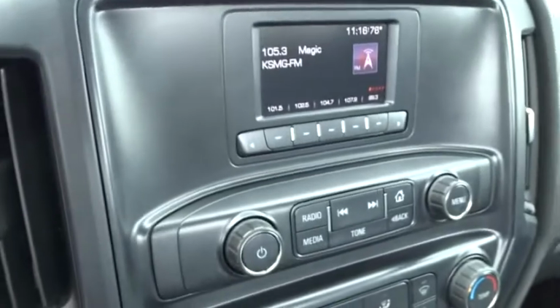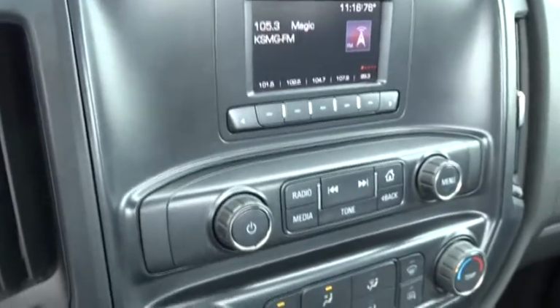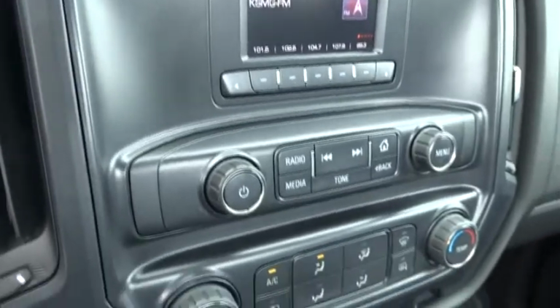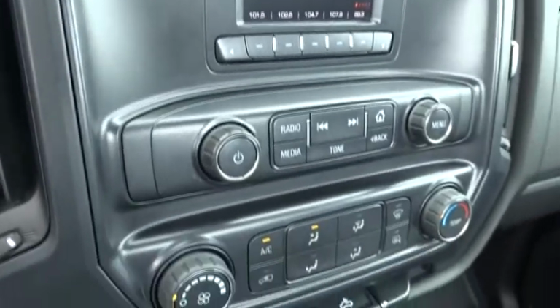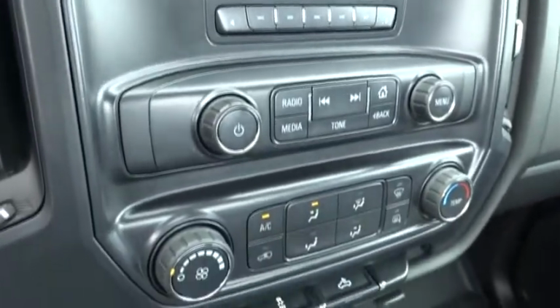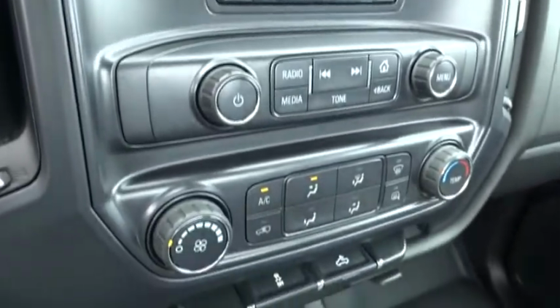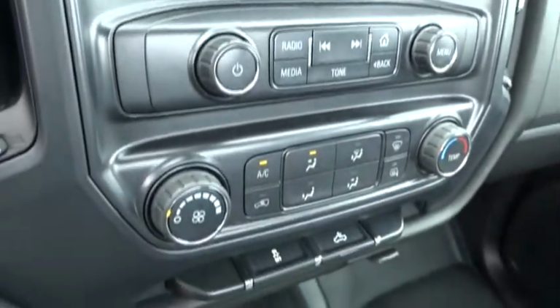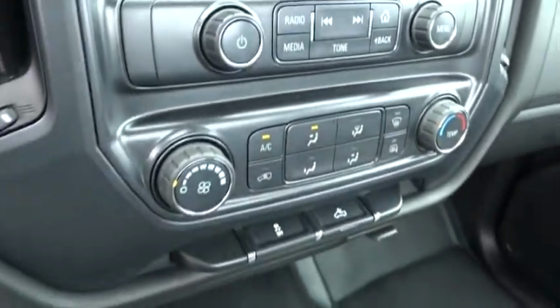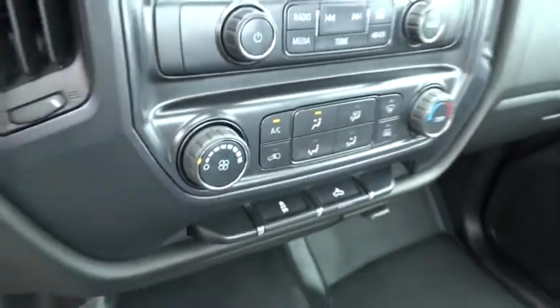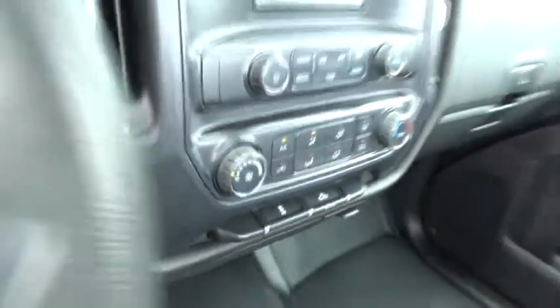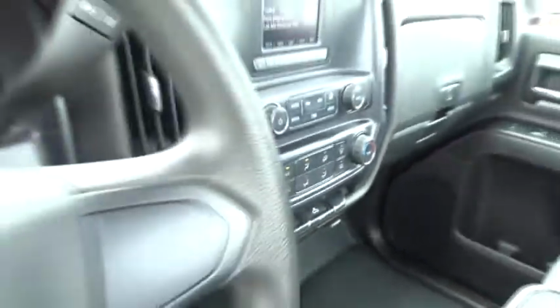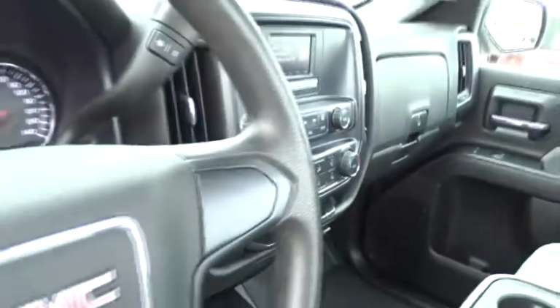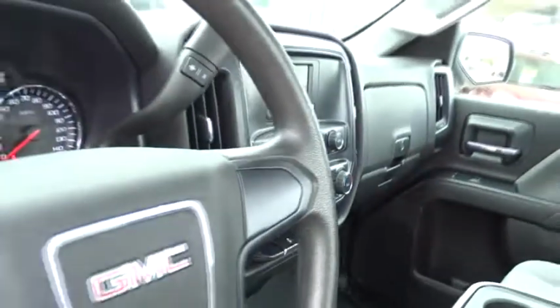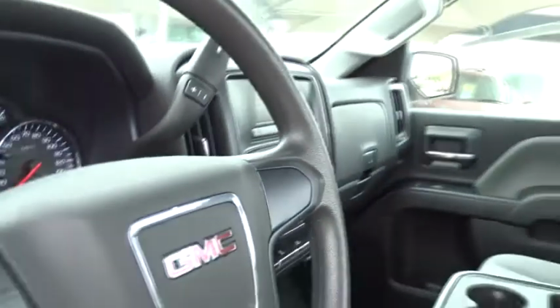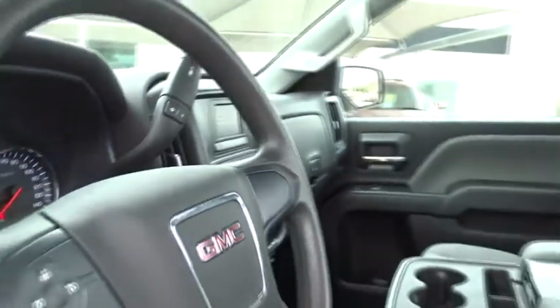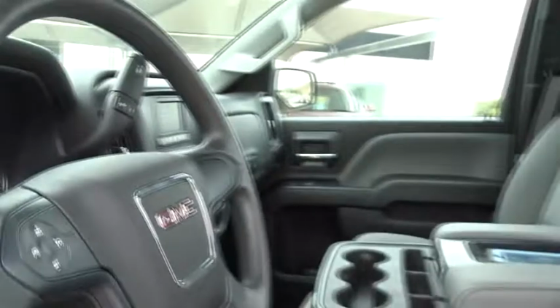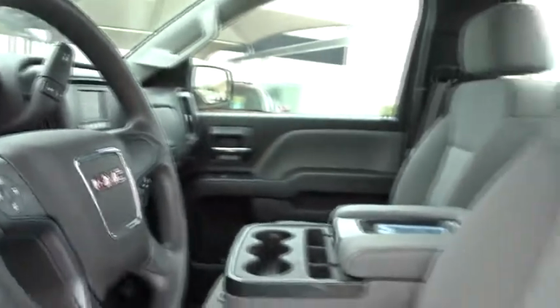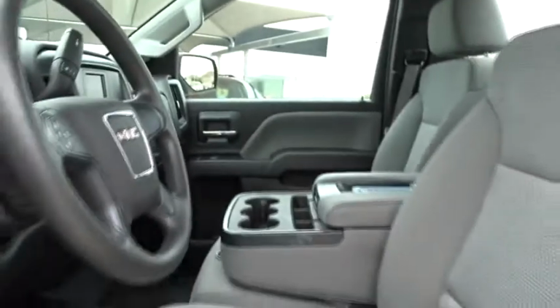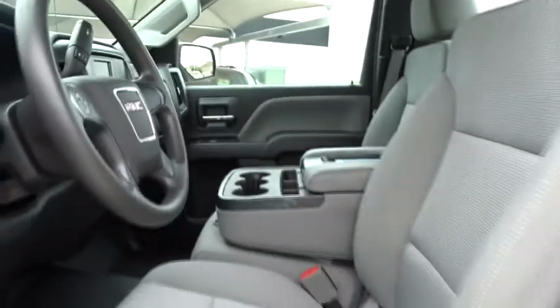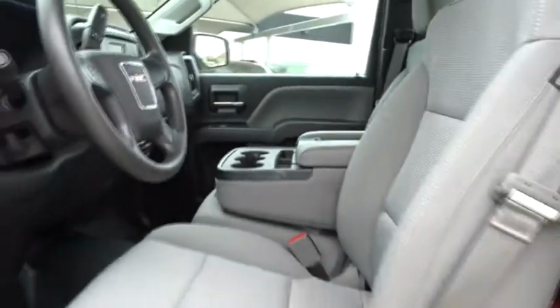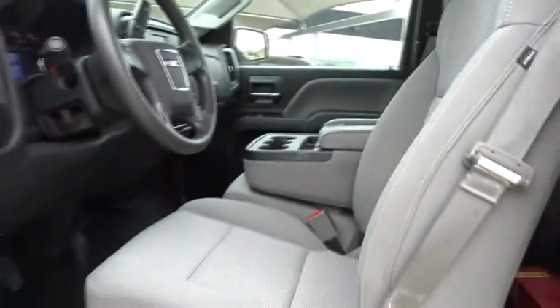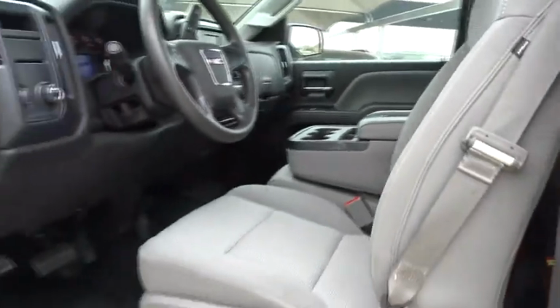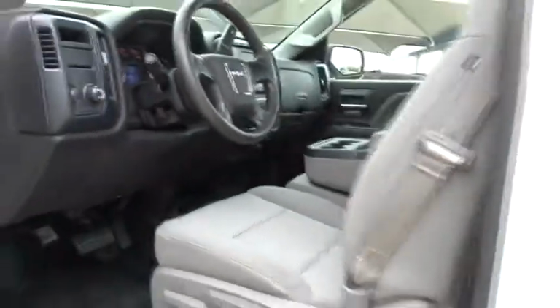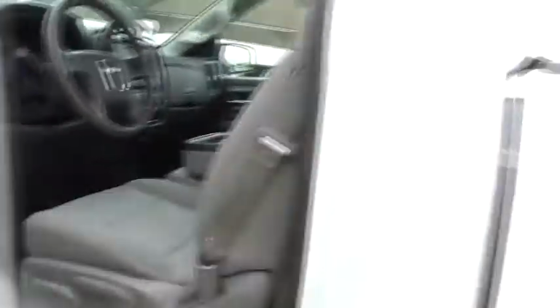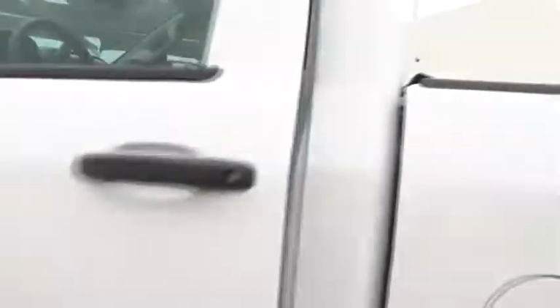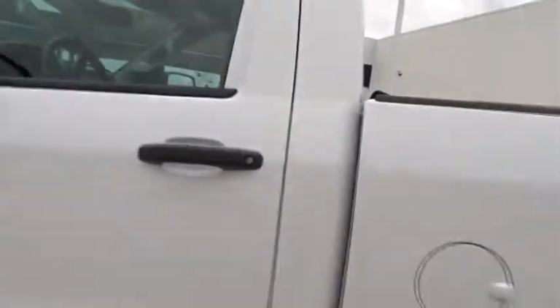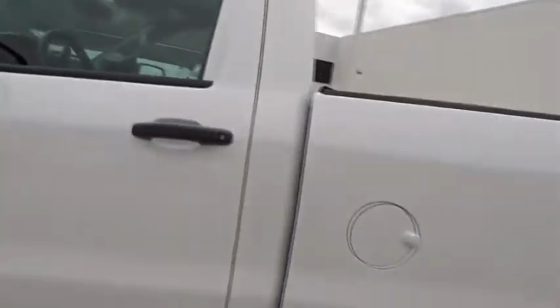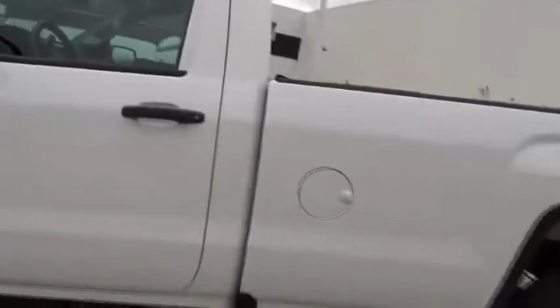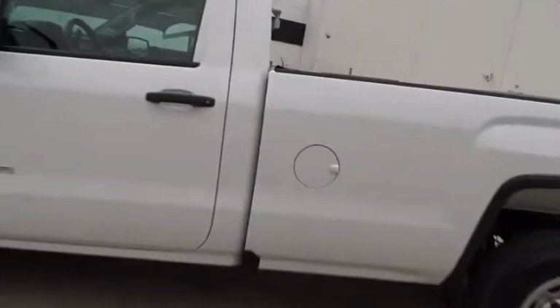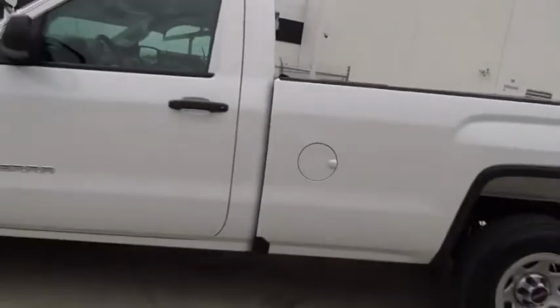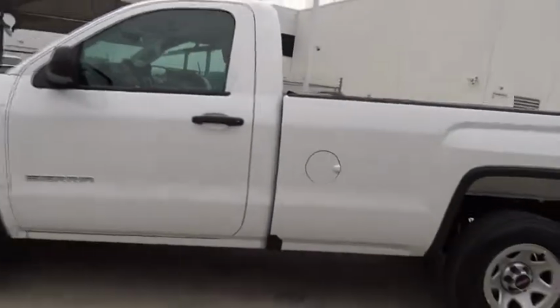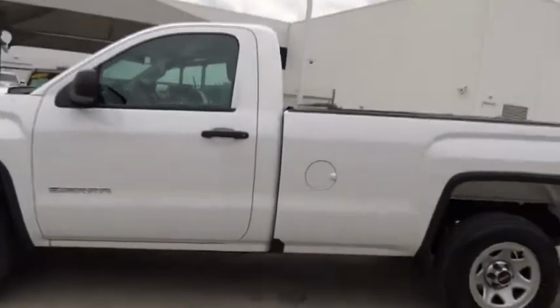Stability control, traction control, anti-lock braking system, power steering, adjustable steering wheel, cruise control, four-wheel disc brakes, AM FM stereo radio.